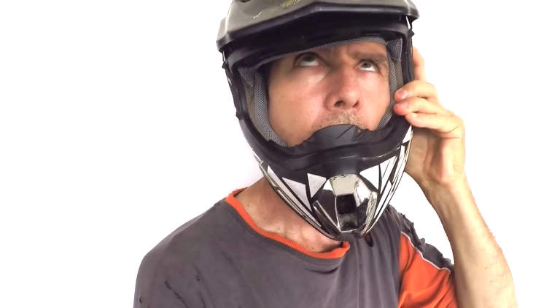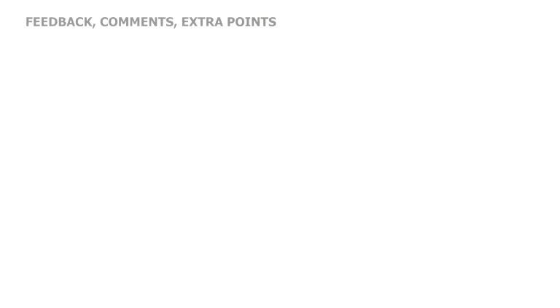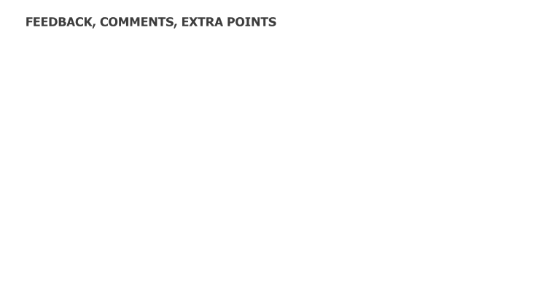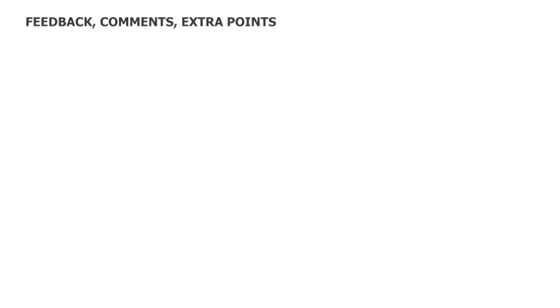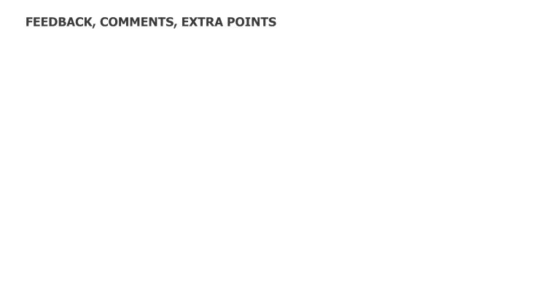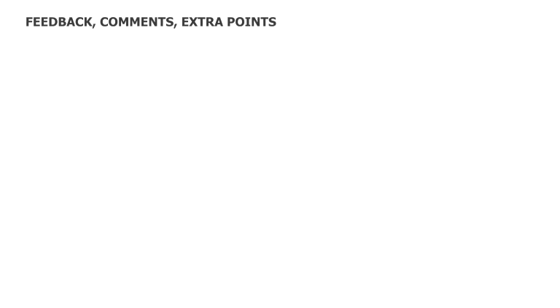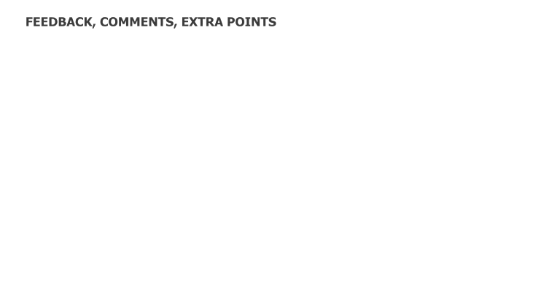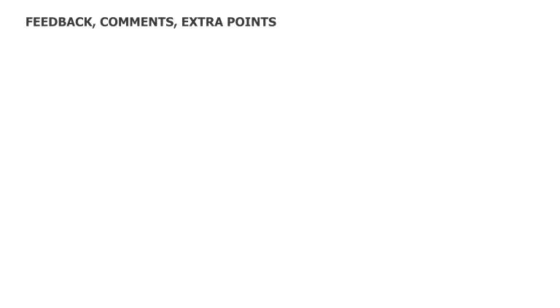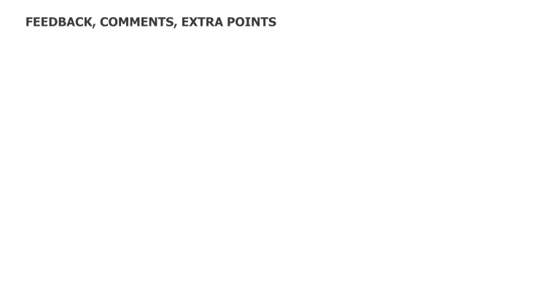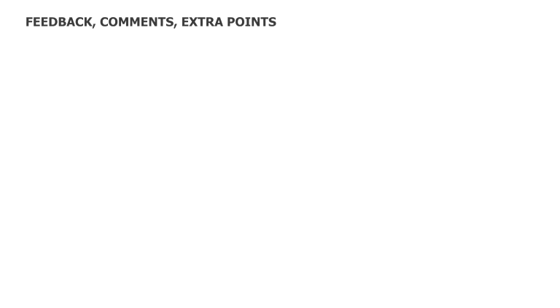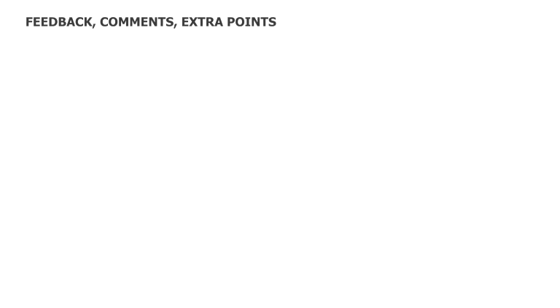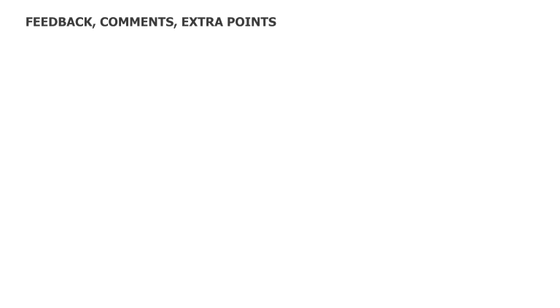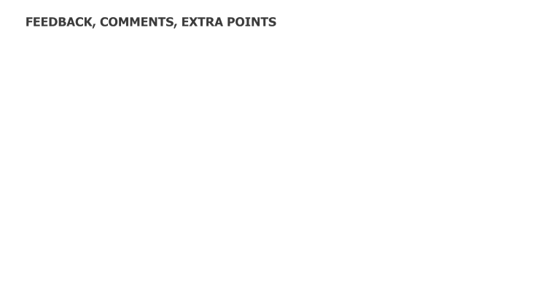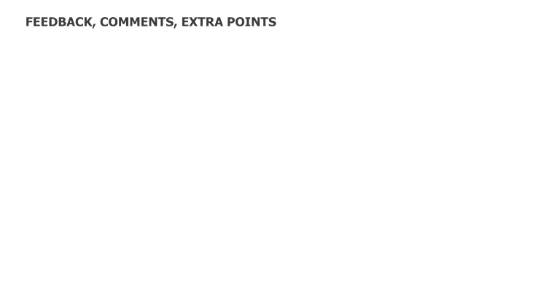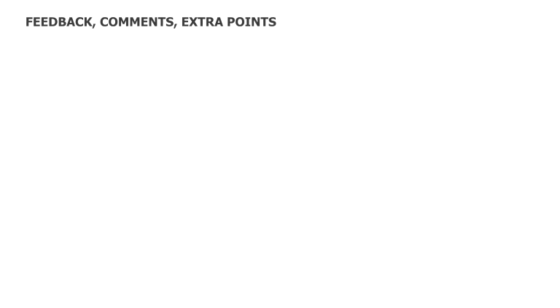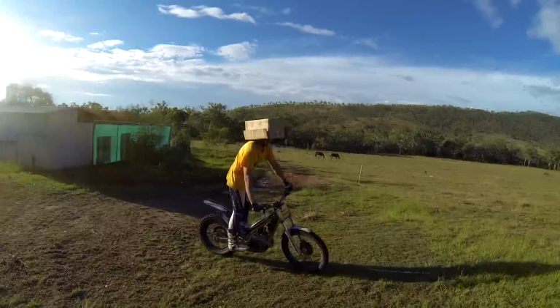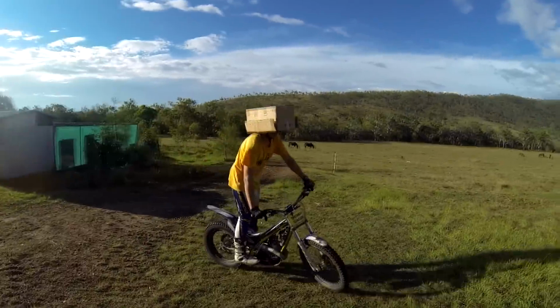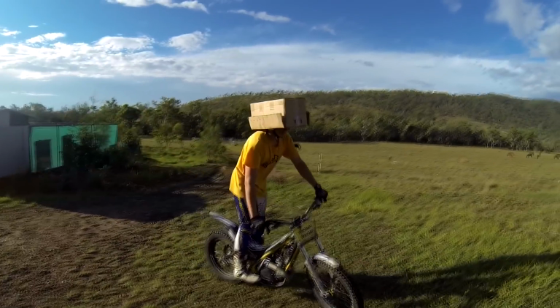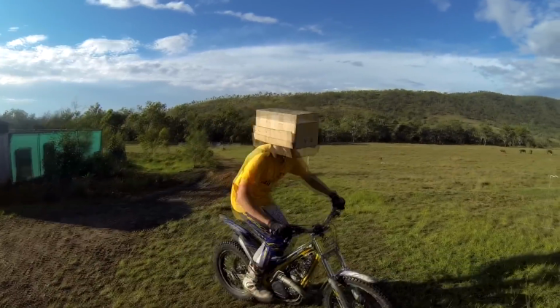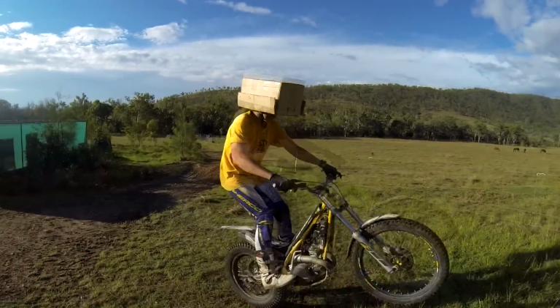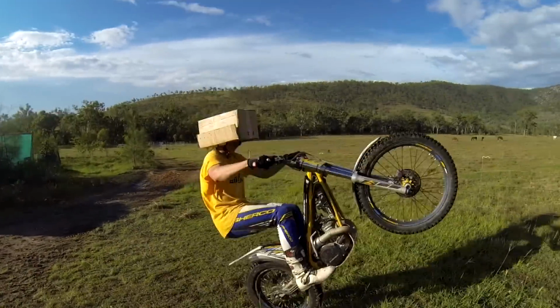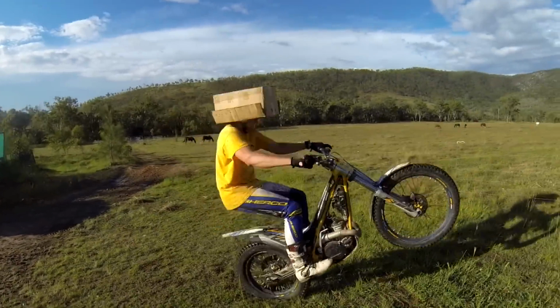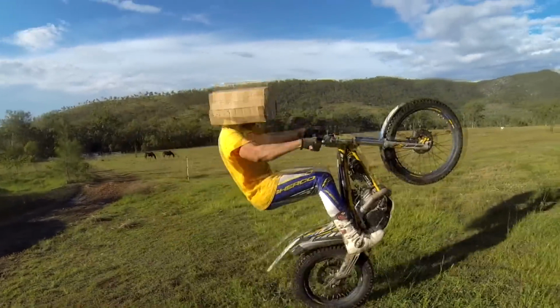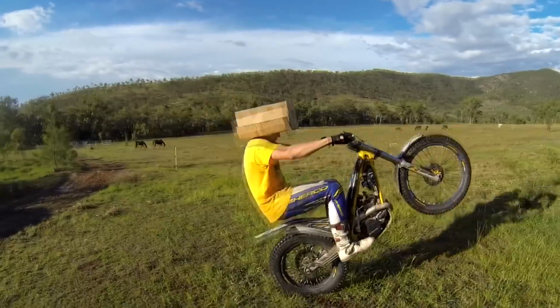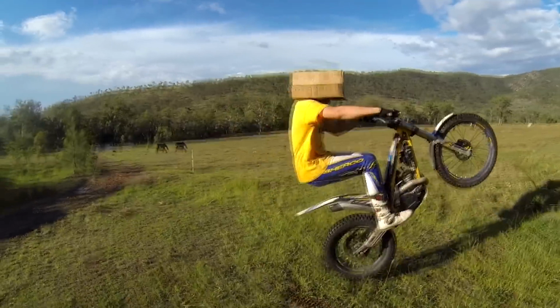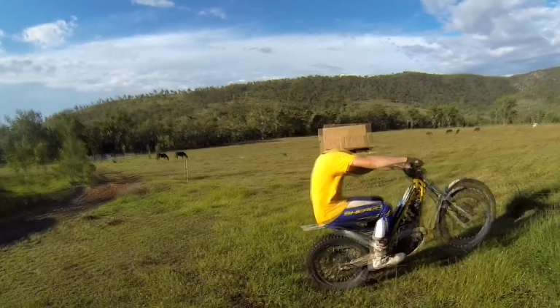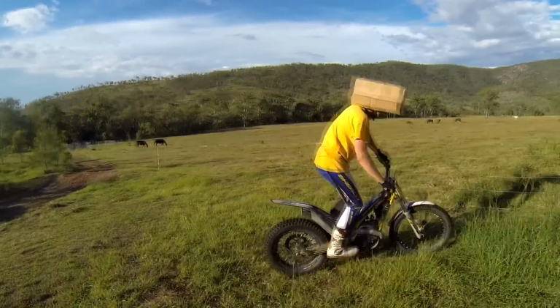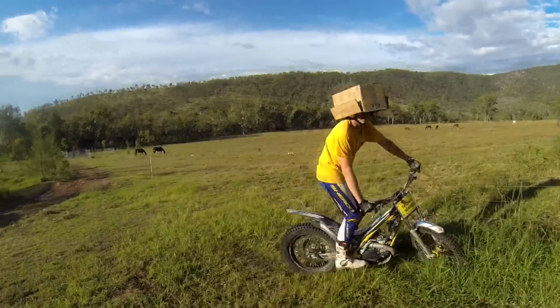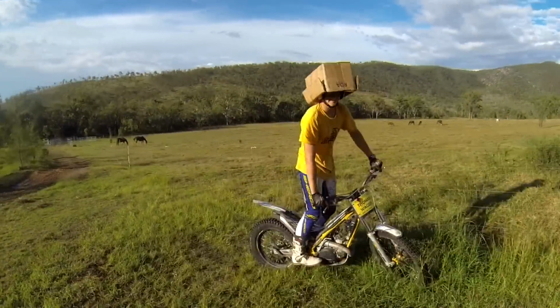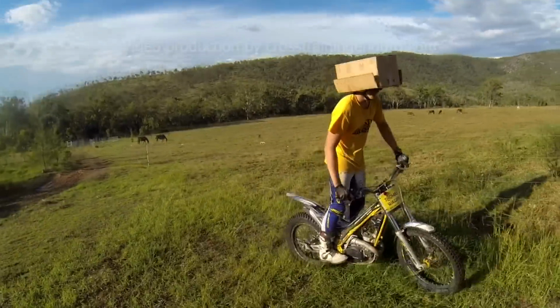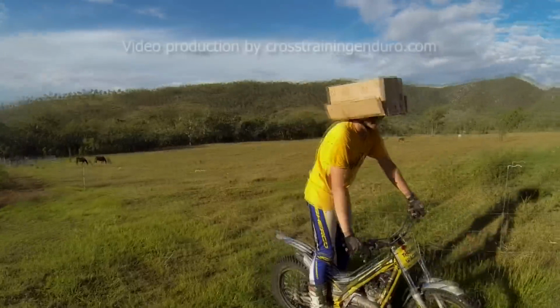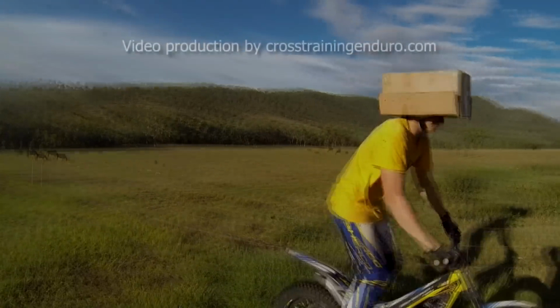Helmet safety is an area of much debate — we're going to leave this space open for any feedback or comments, particularly from specialists. In the meantime guys and girls, ride safe and do your best not to fall on your head.